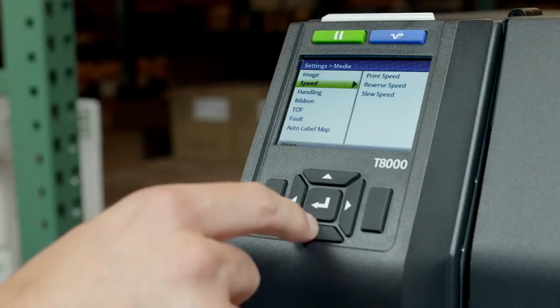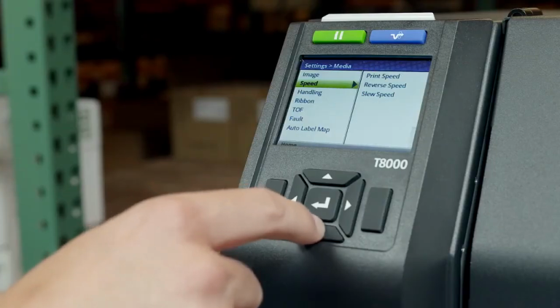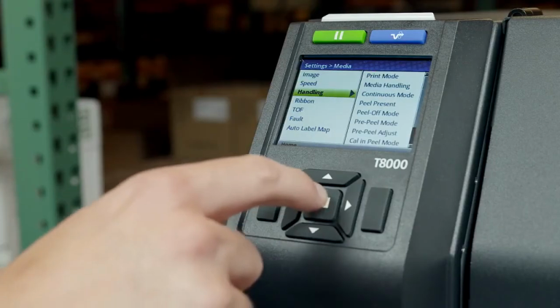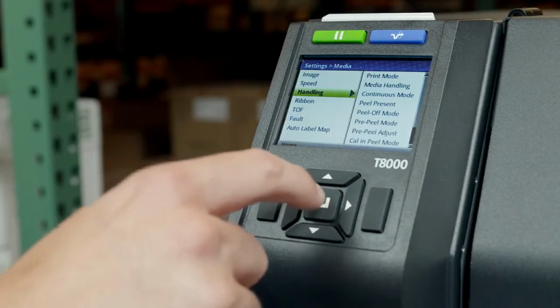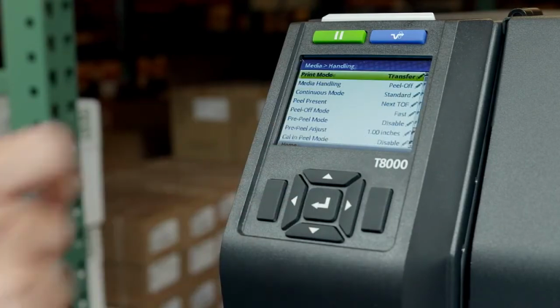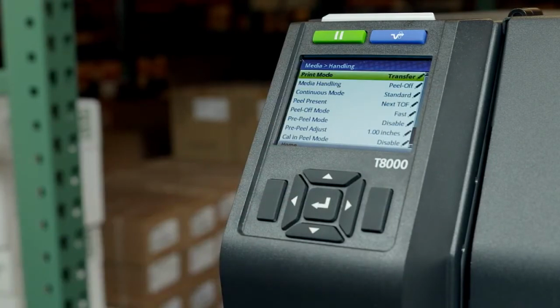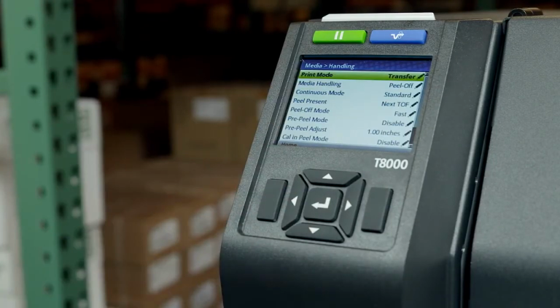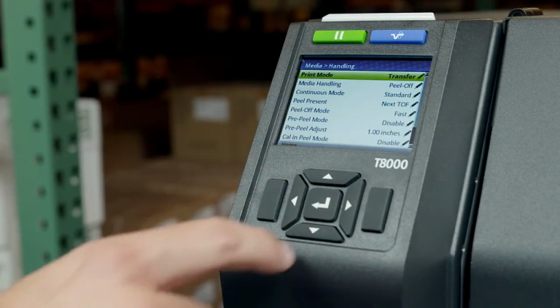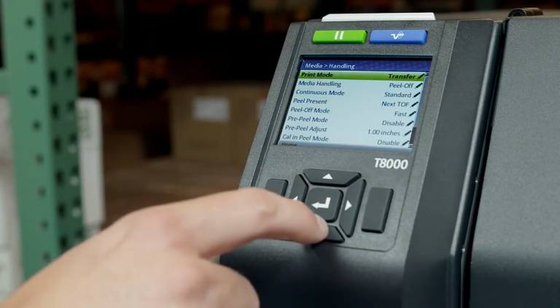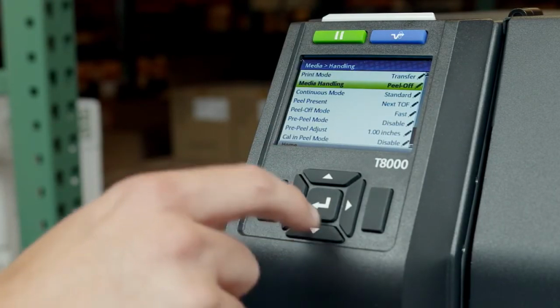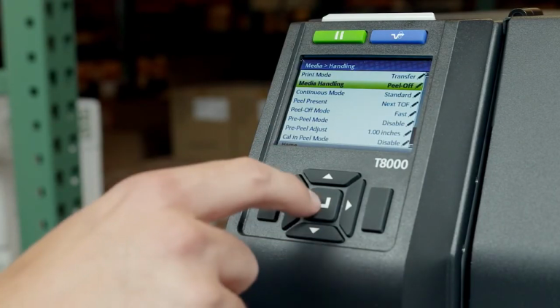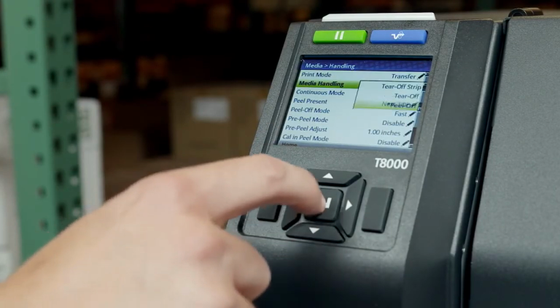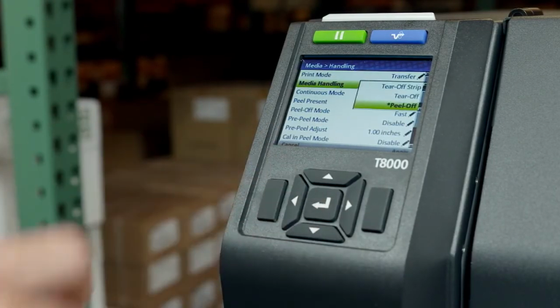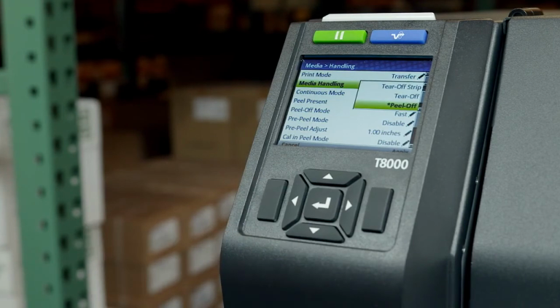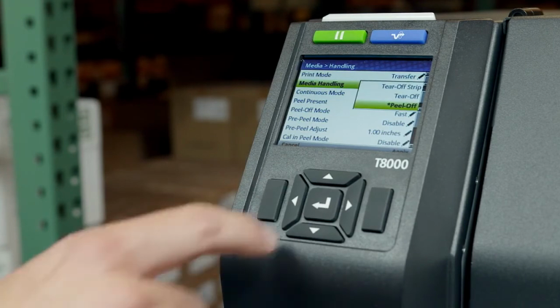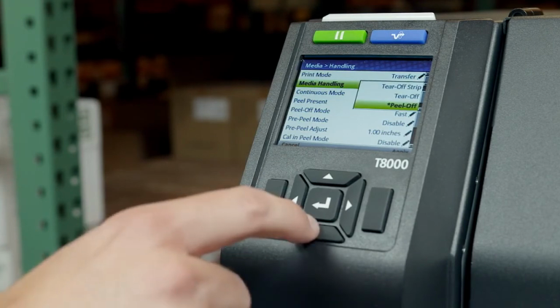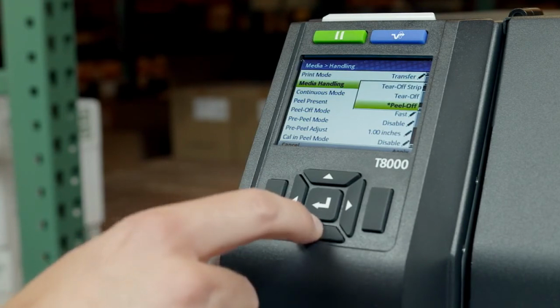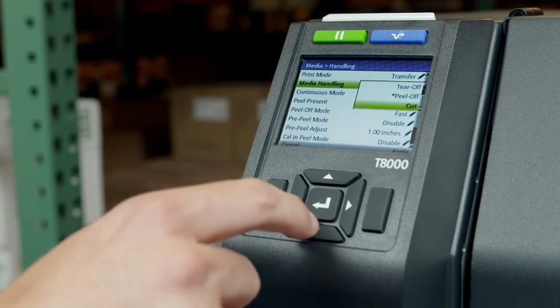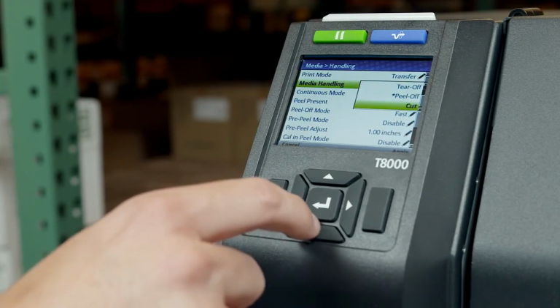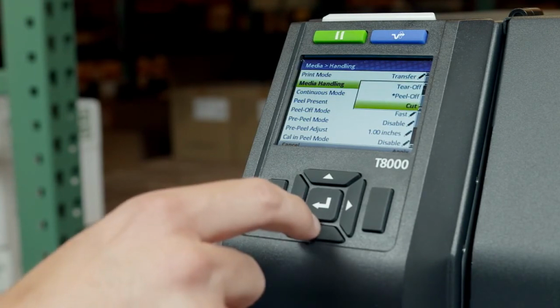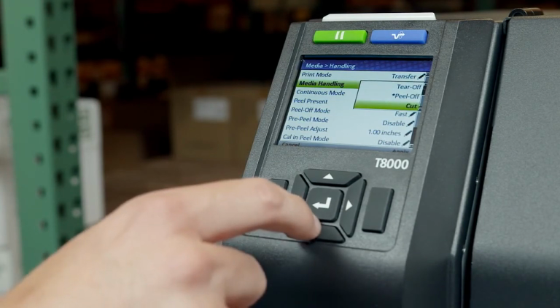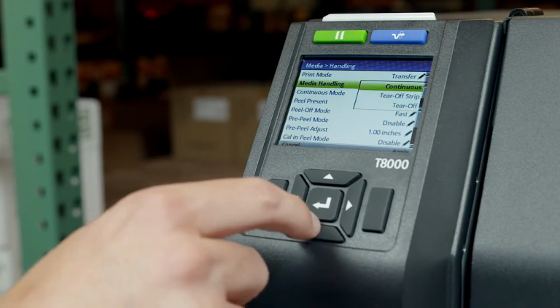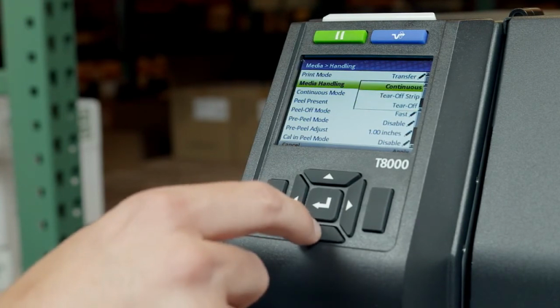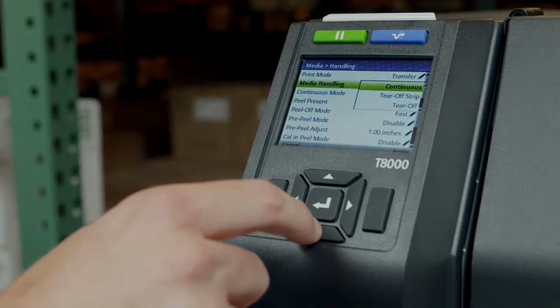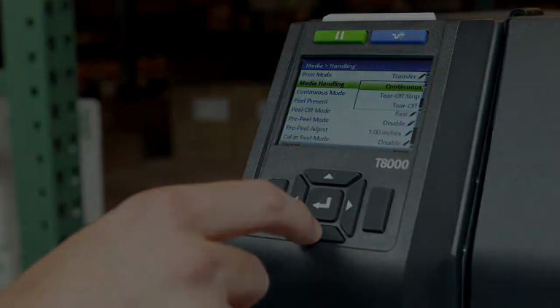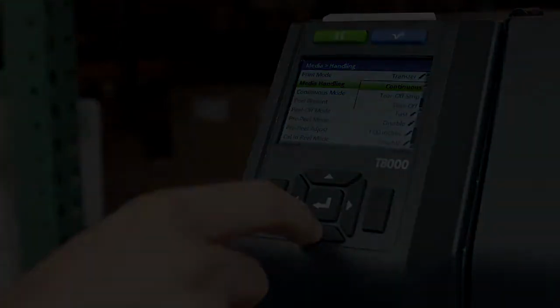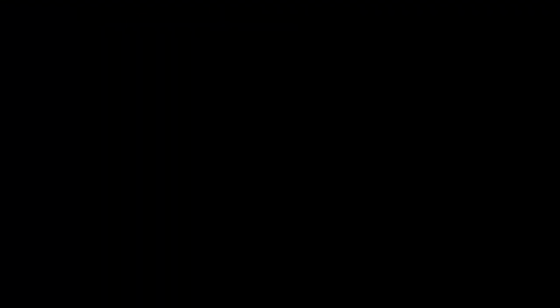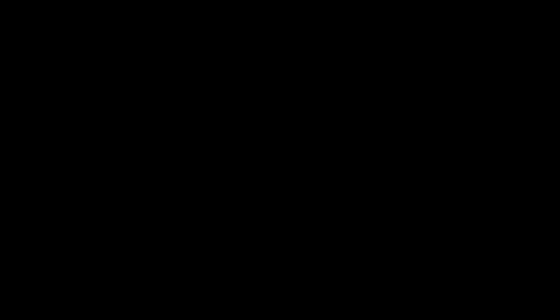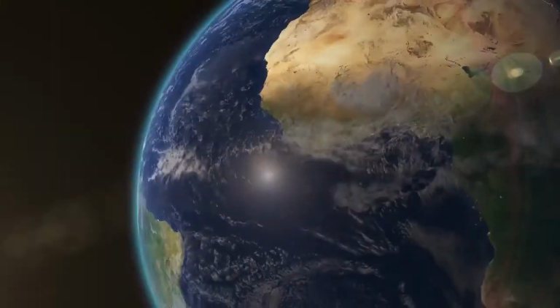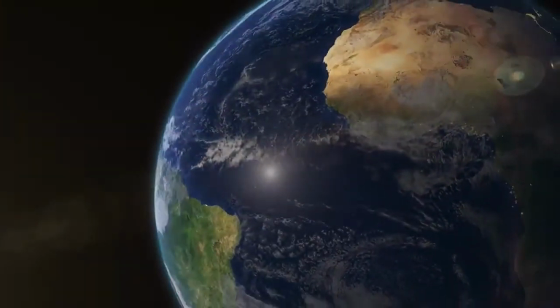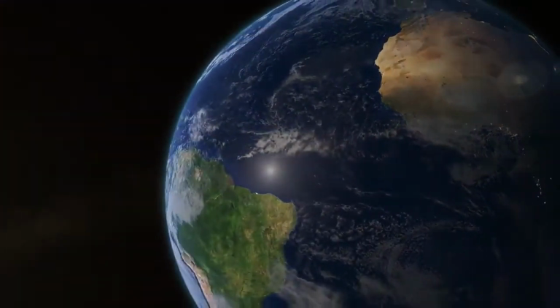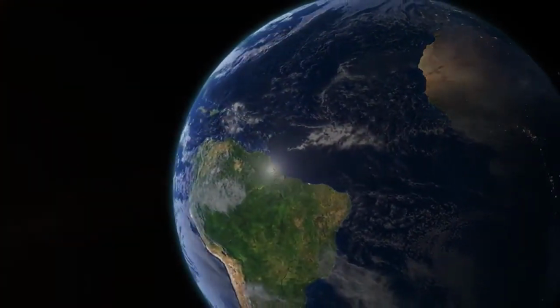Once you have decided on the correct mode for your environment, be sure to configure and test the printer before use. Consult the T8000 administrator's manual for detailed step-by-step instructions. For additional T8000 product information, visit Printronics.com.